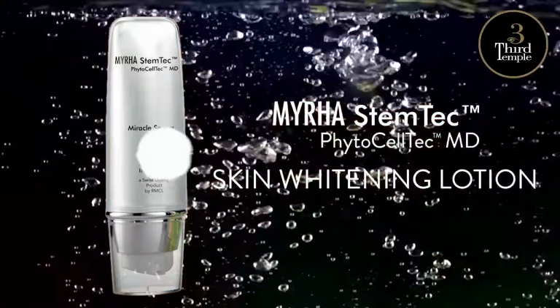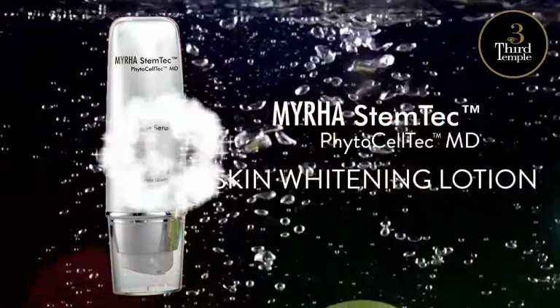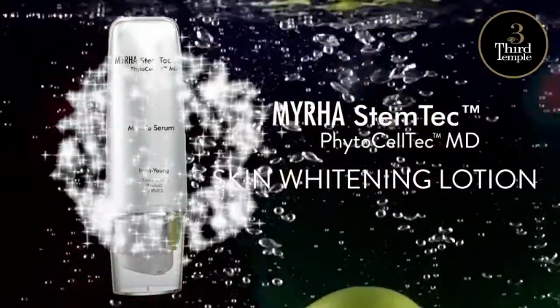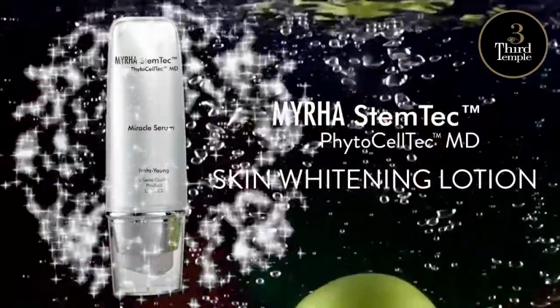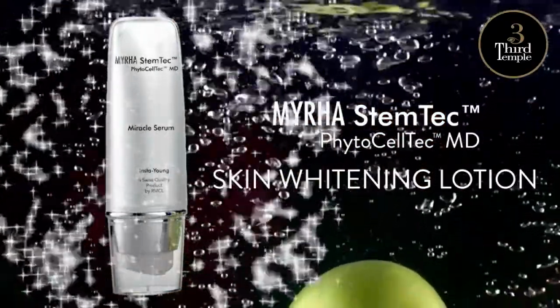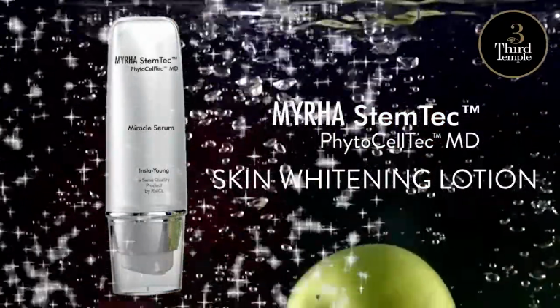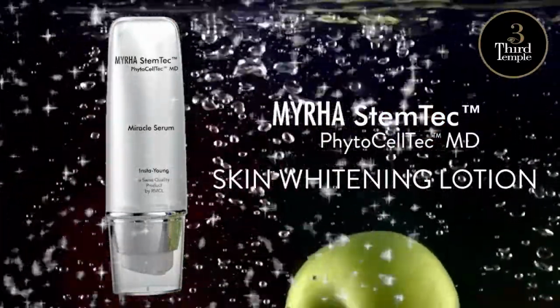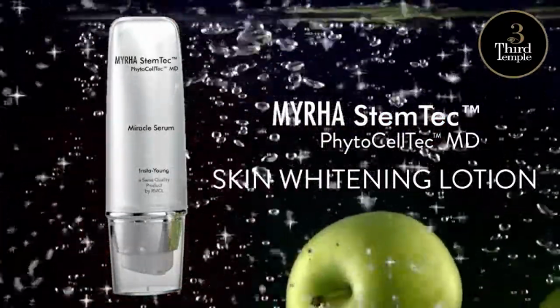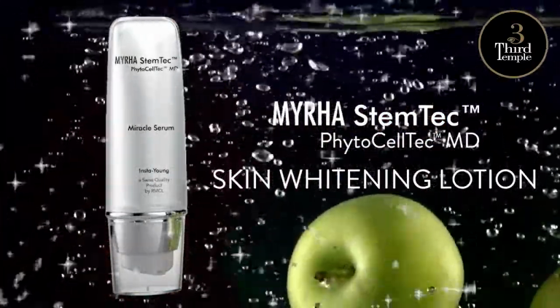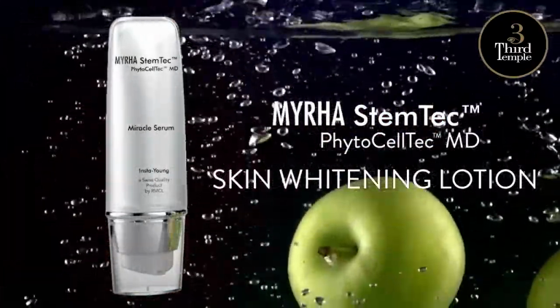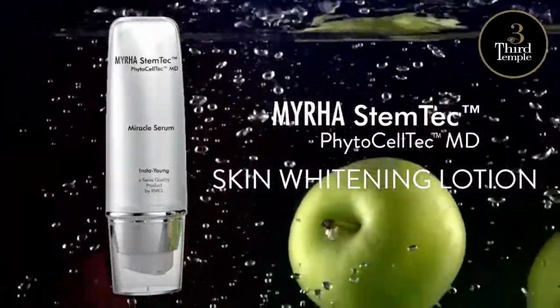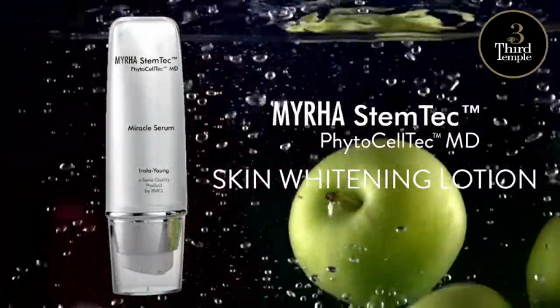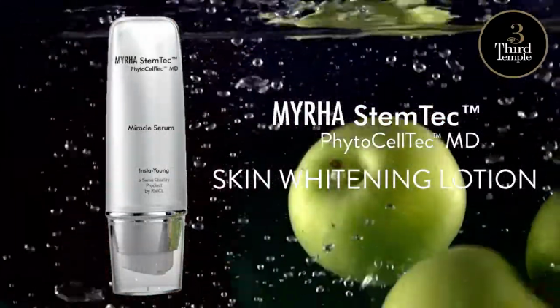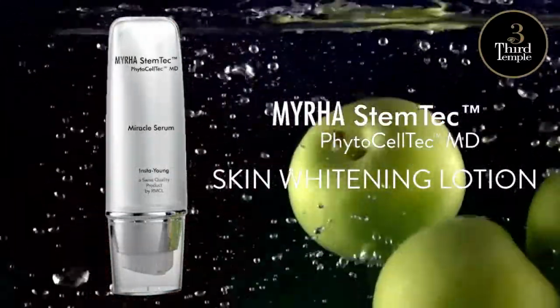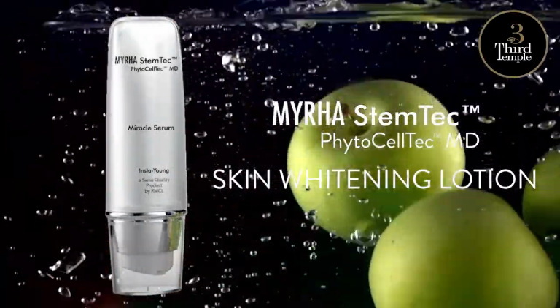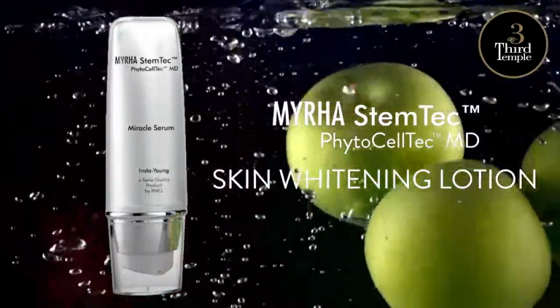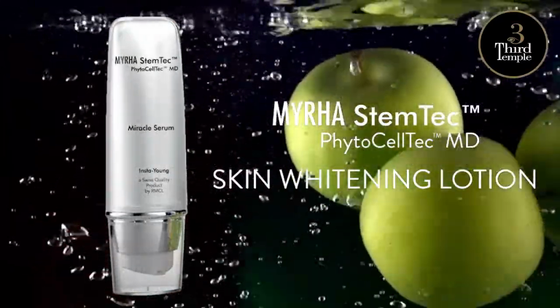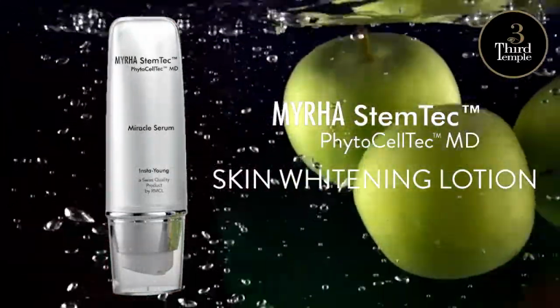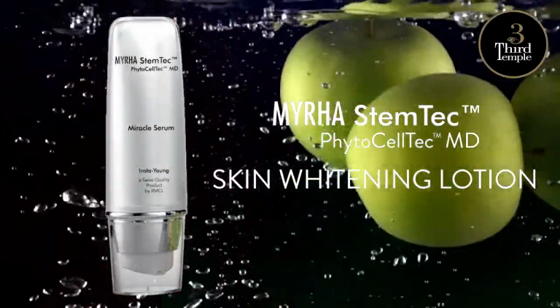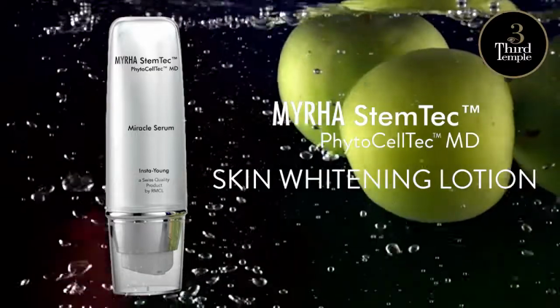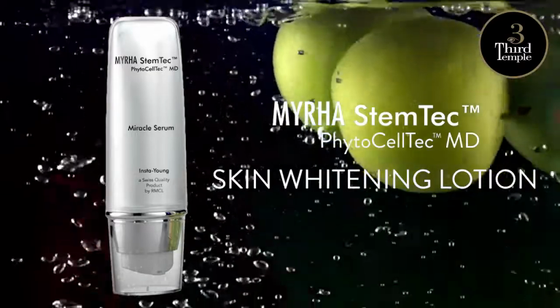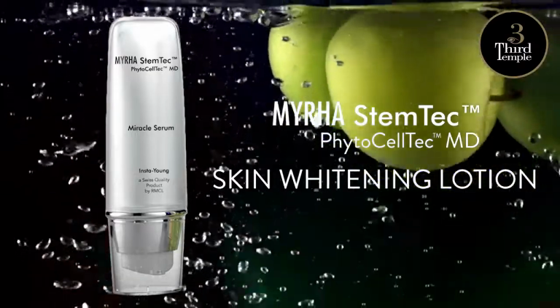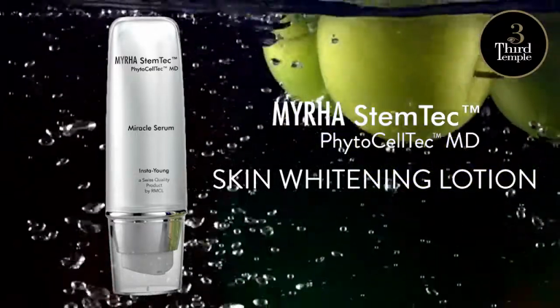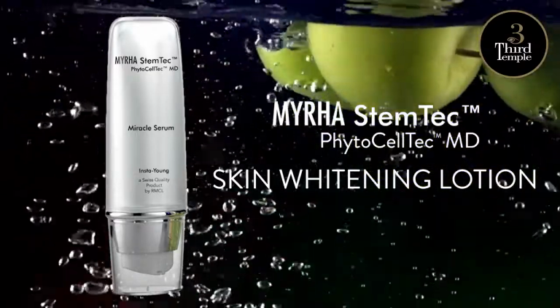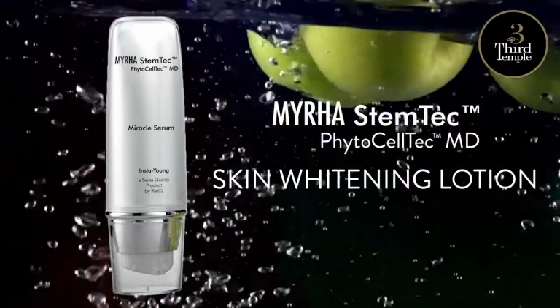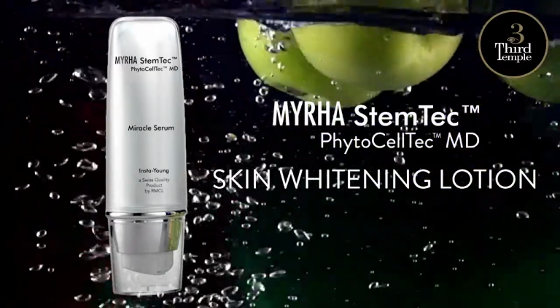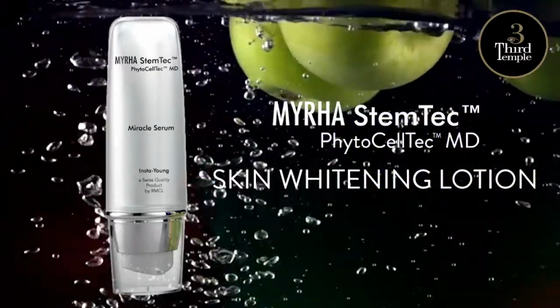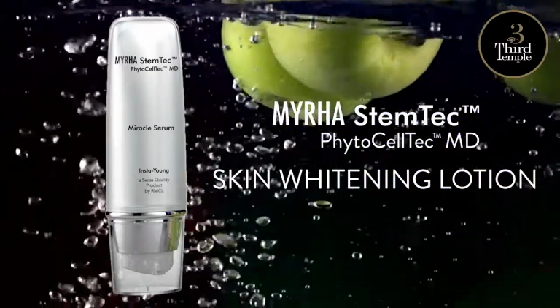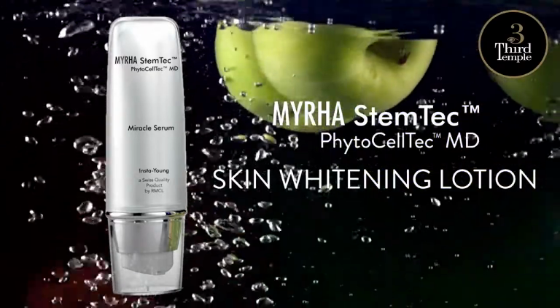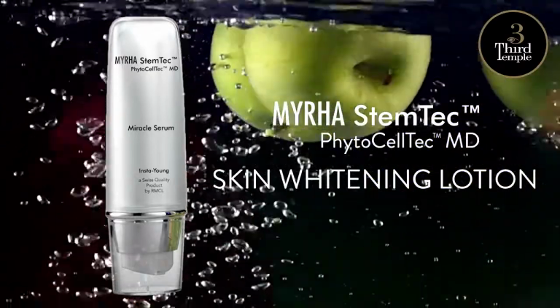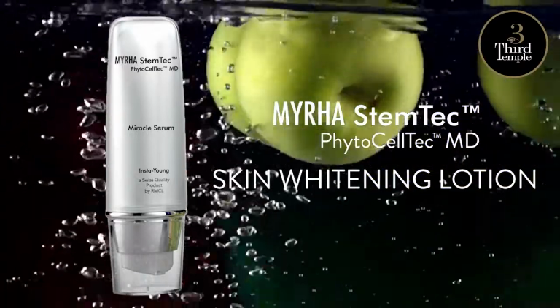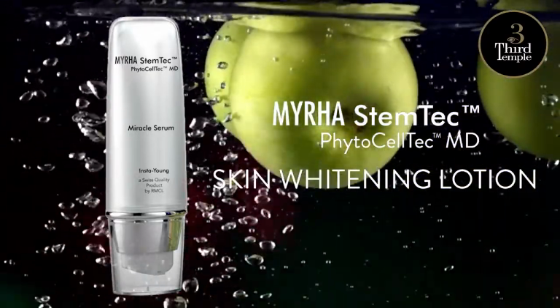Myra's Dentec Skin Whitening Lotion, a Swiss quality product with Sulfora White, Nano White and Phytoceltec Amd.